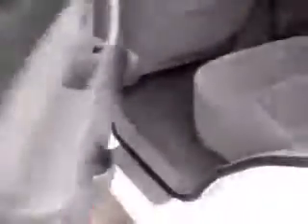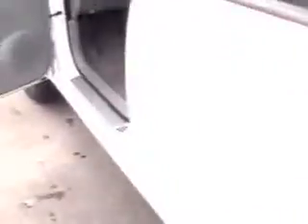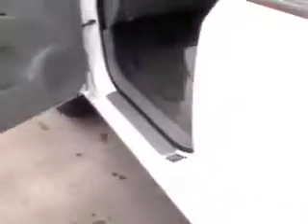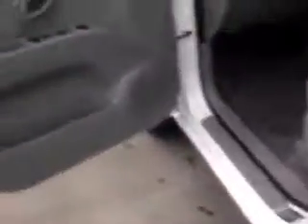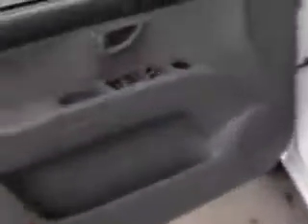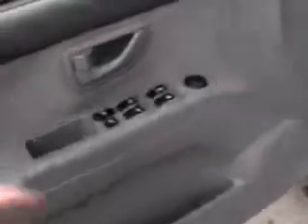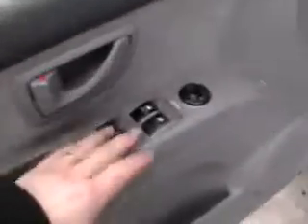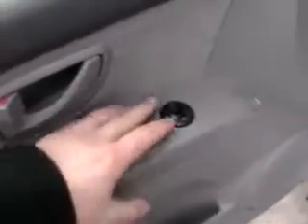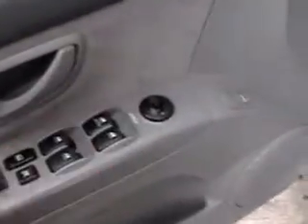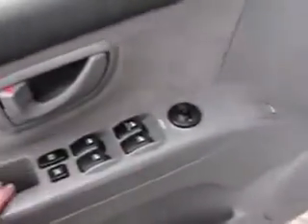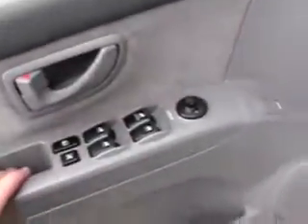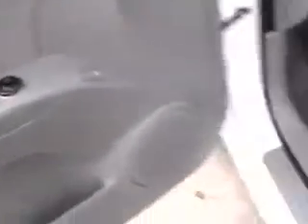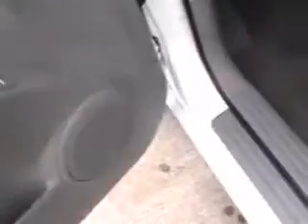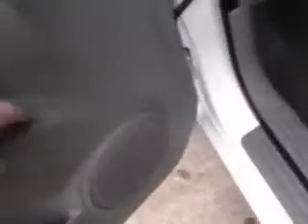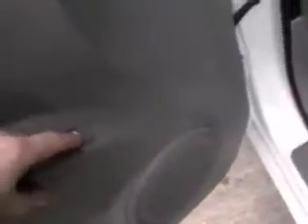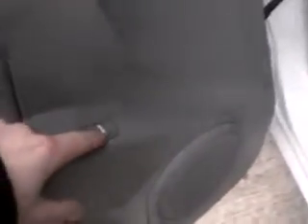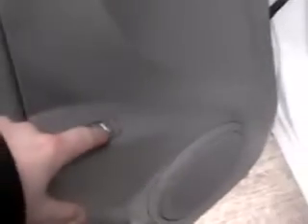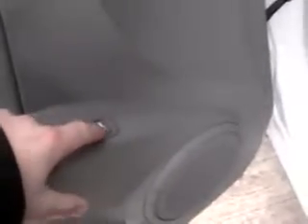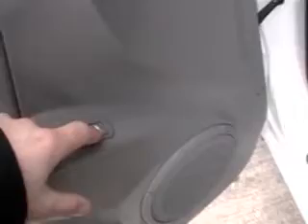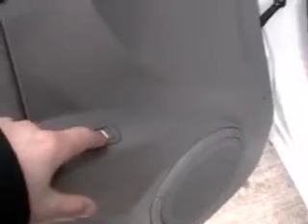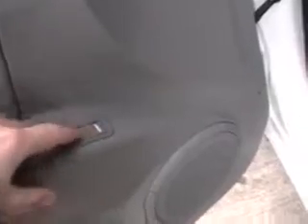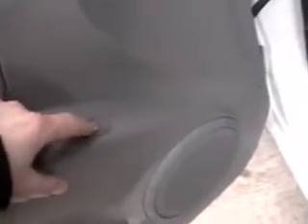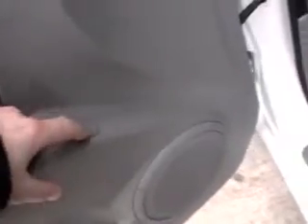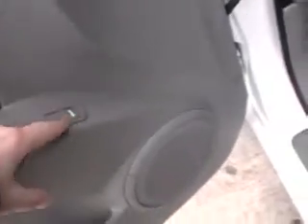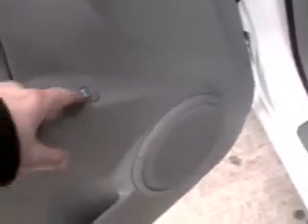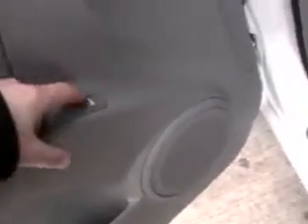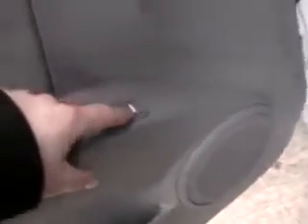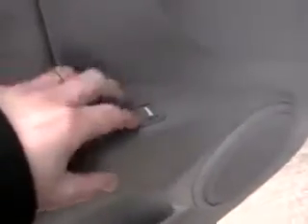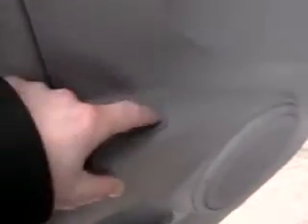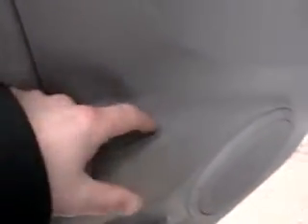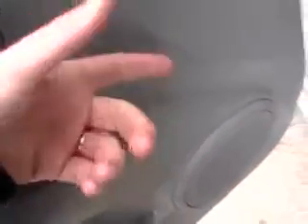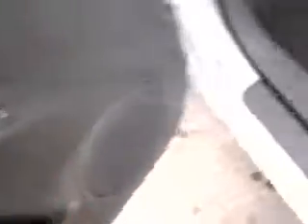Power windows, locks, mirrors all right here. You can actually release the back glass from right there — you can do it with the key as well, but if you just want to push the button it'll pop the glass.